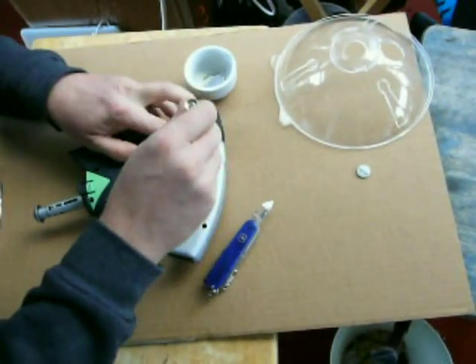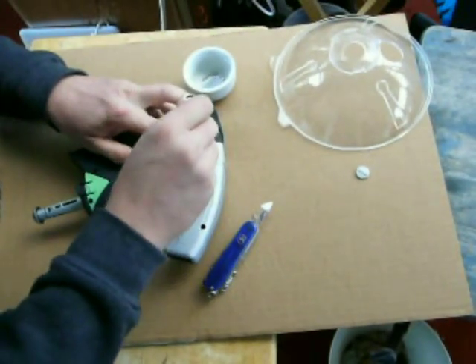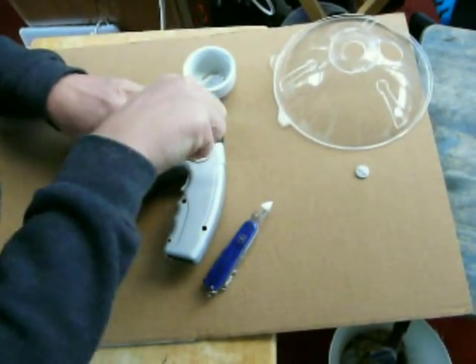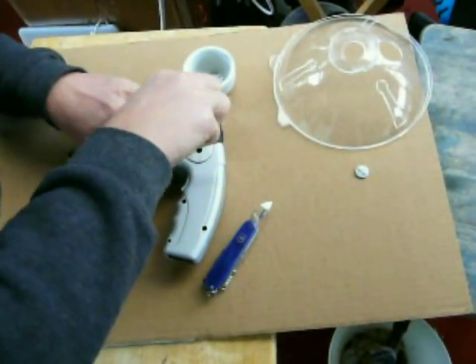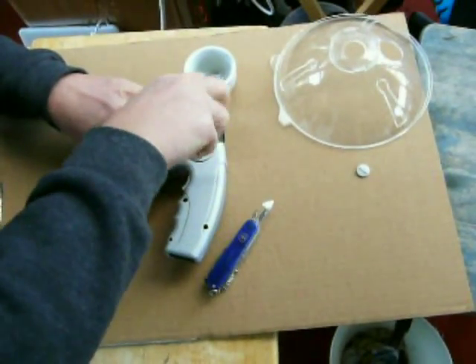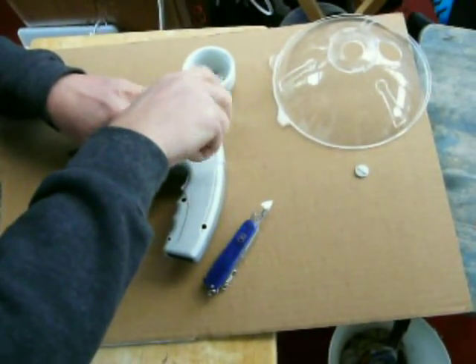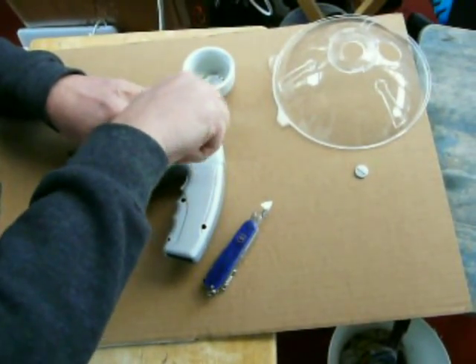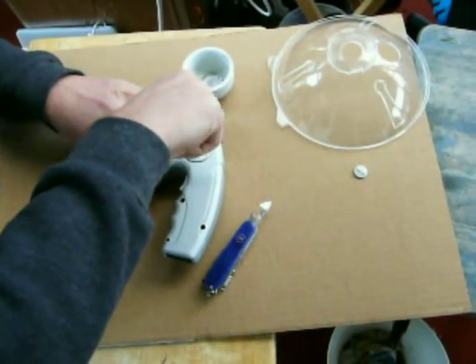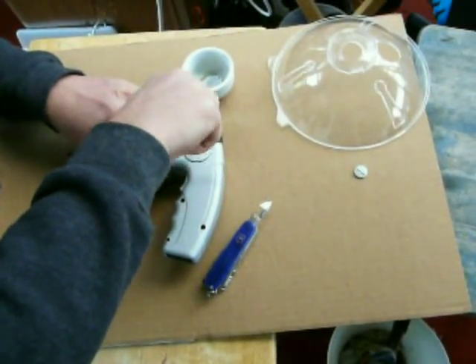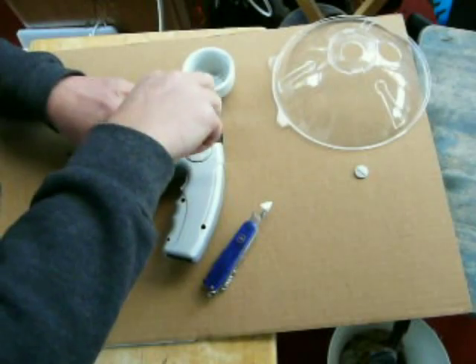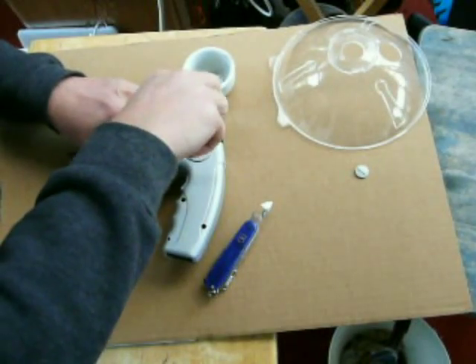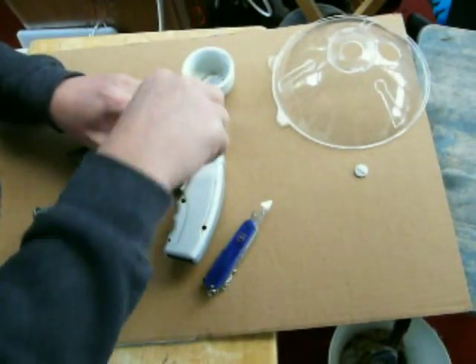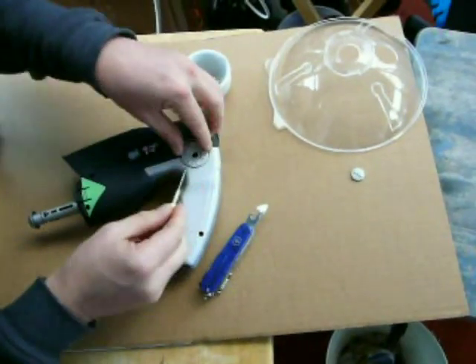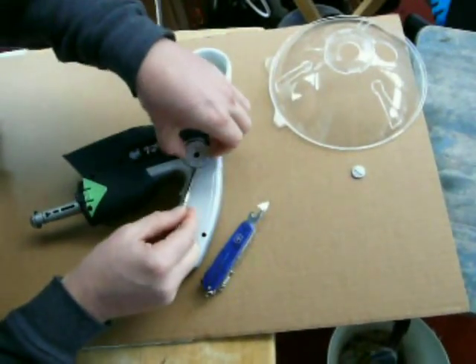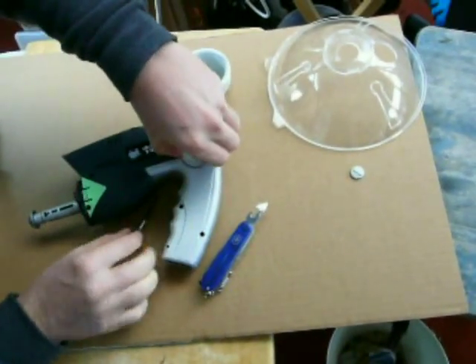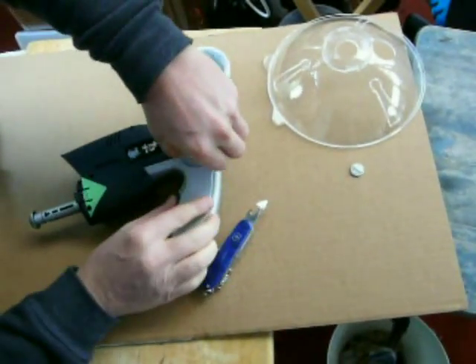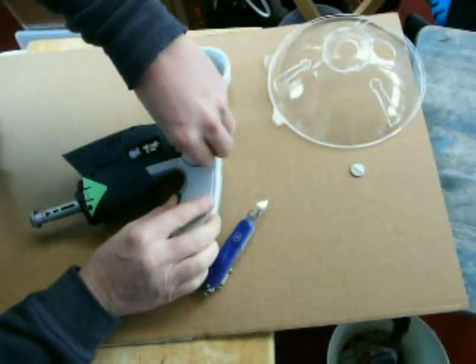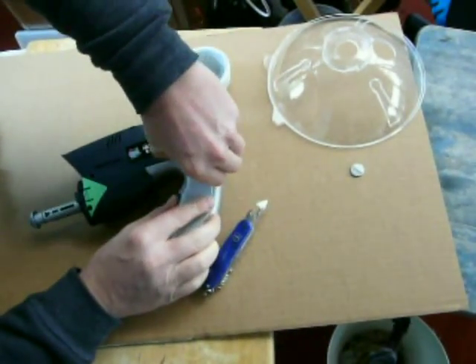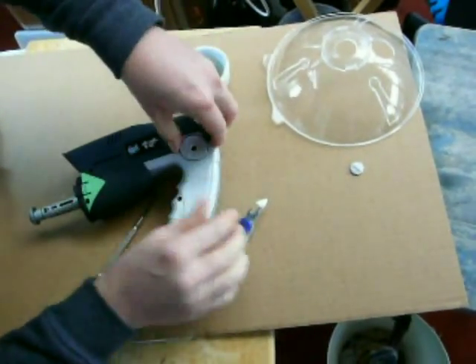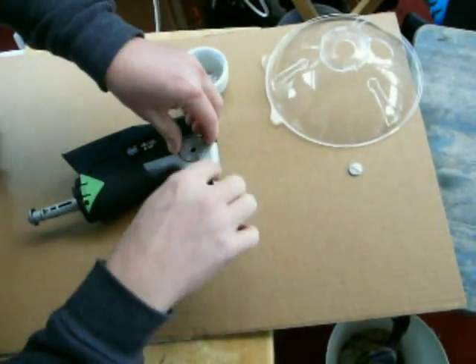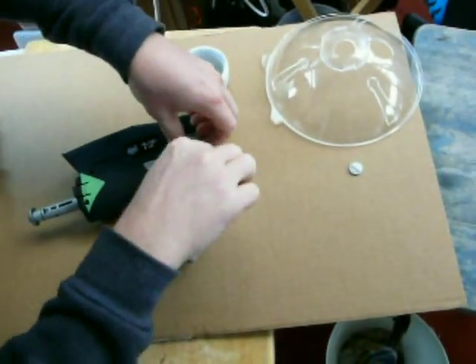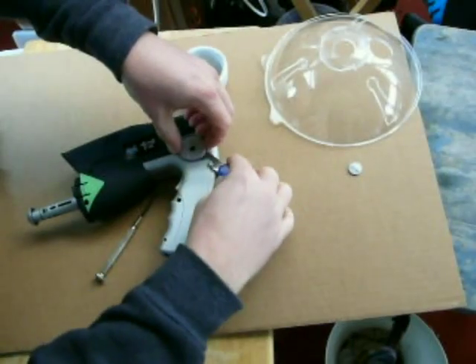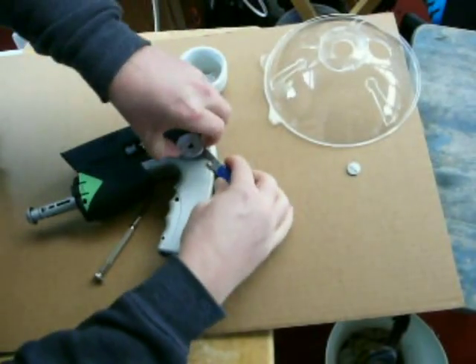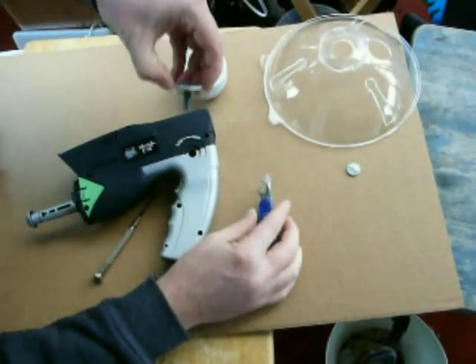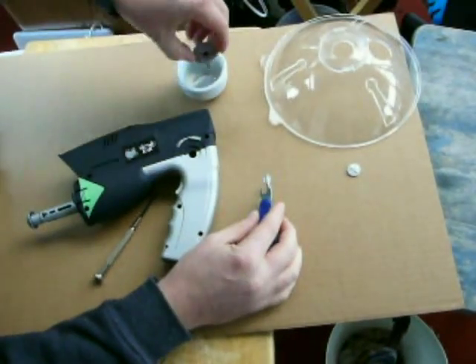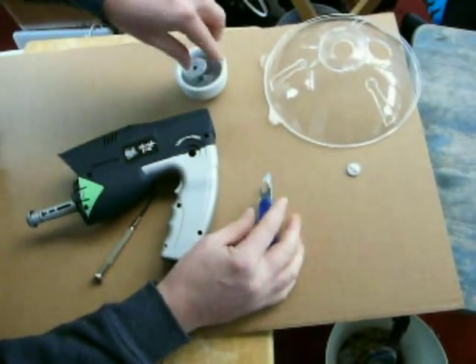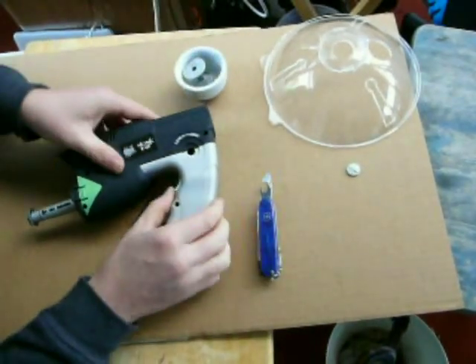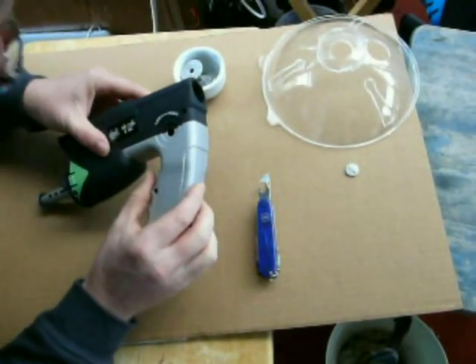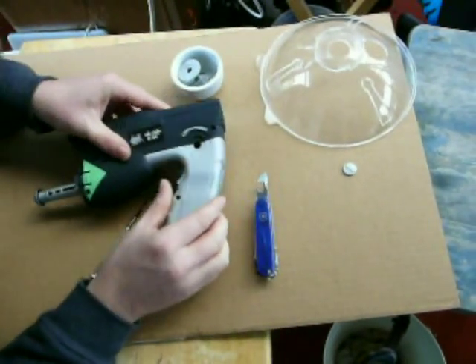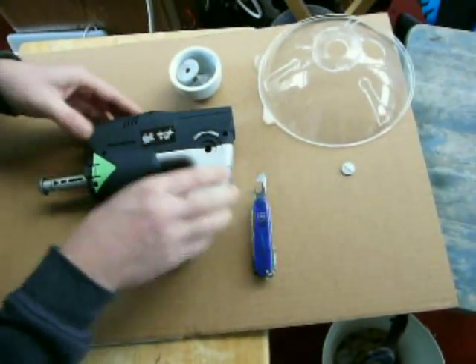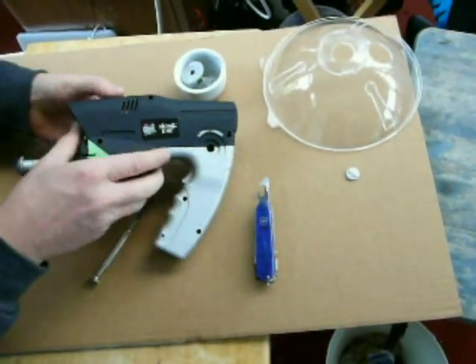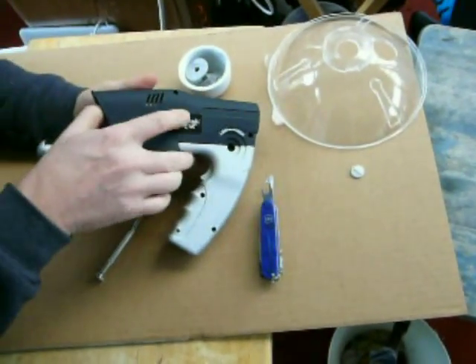Well, thanks again, Mr. Tuttle, for pointing that out in the Amazon comments. It'll take a little finesse to get it out, and now it just comes apart.